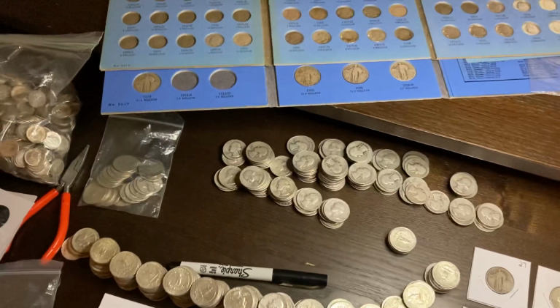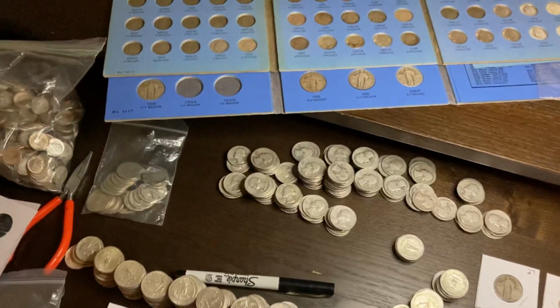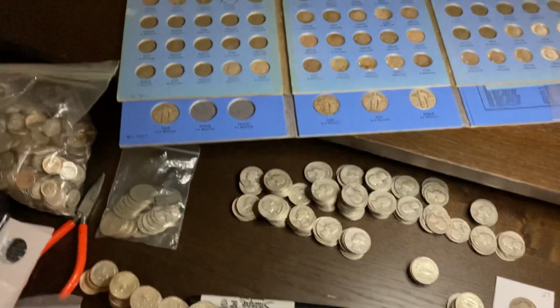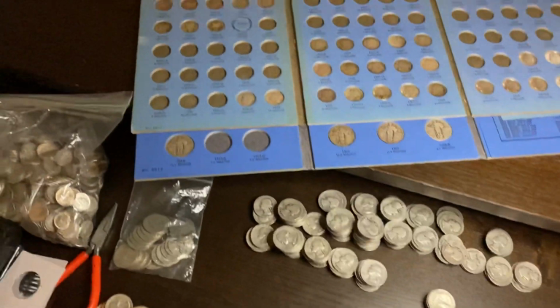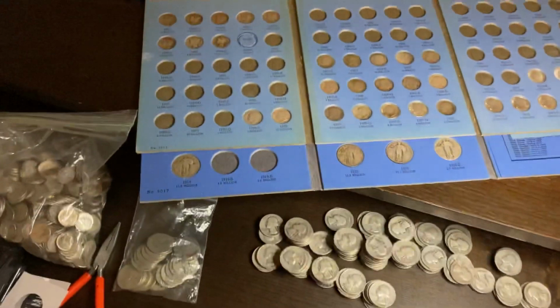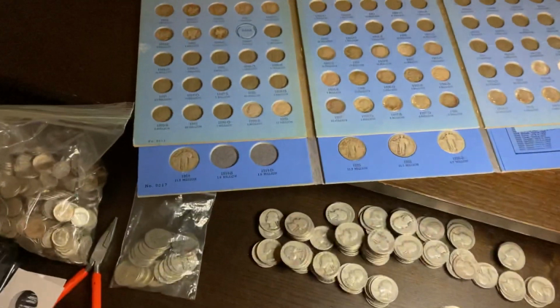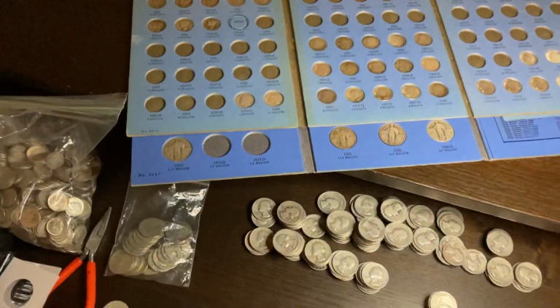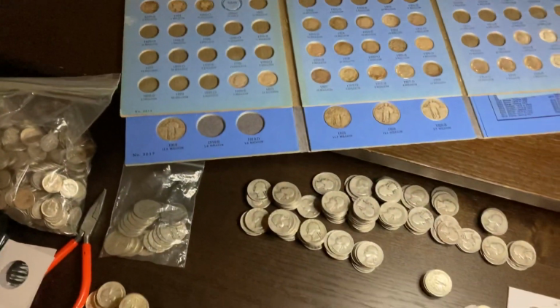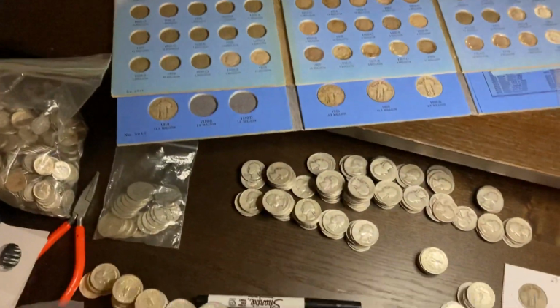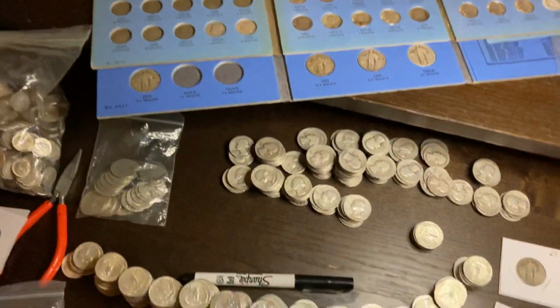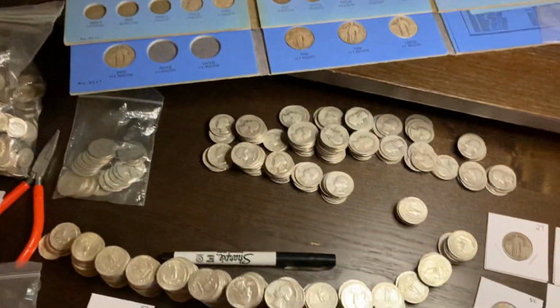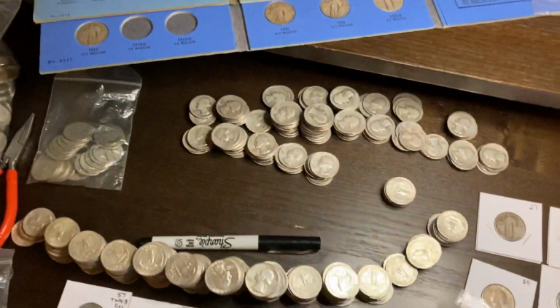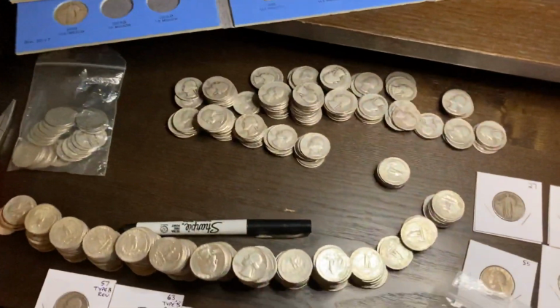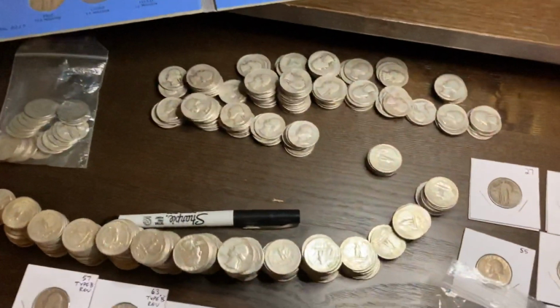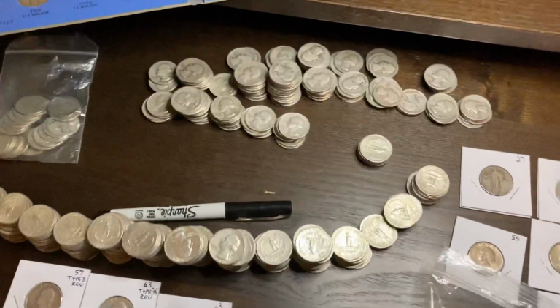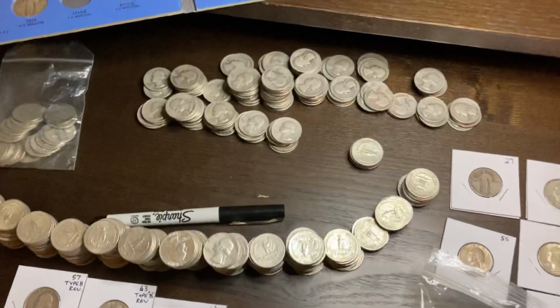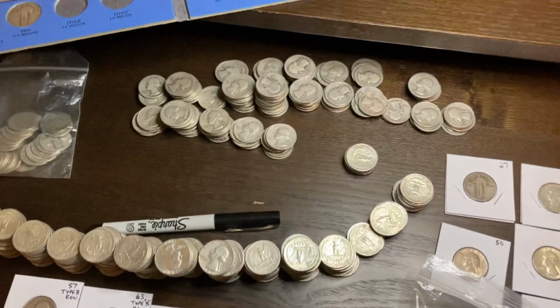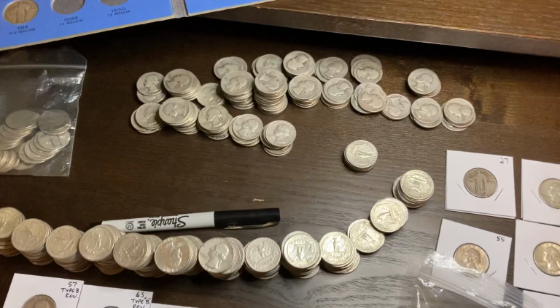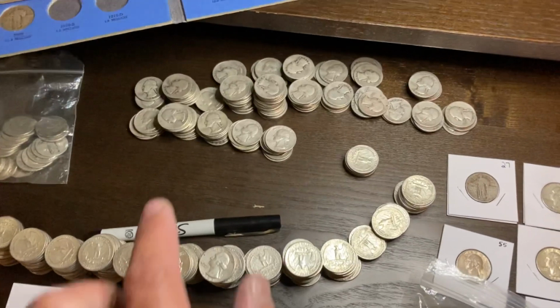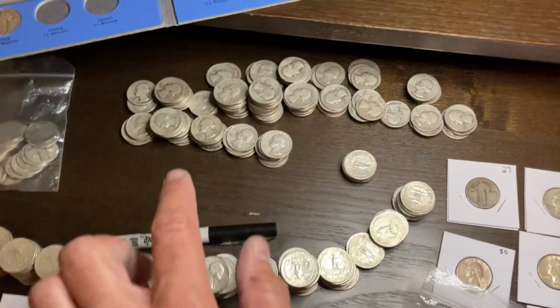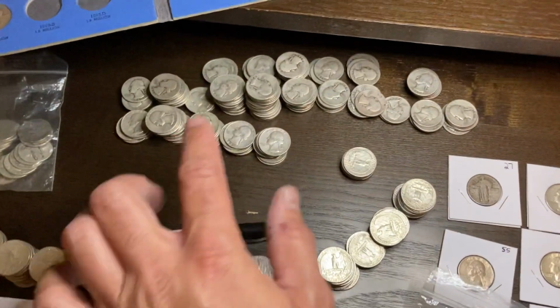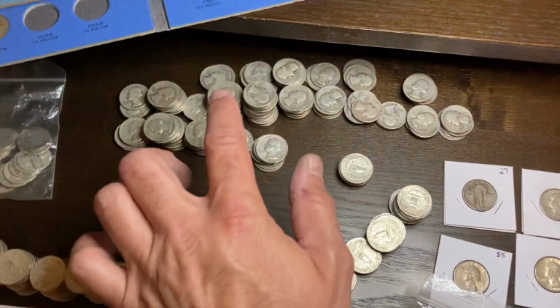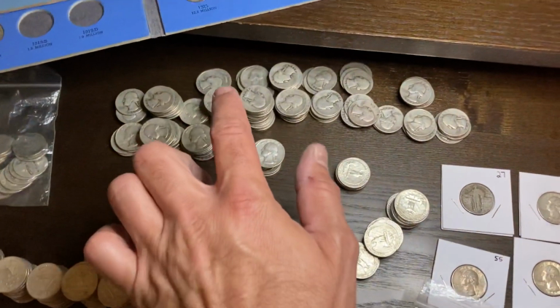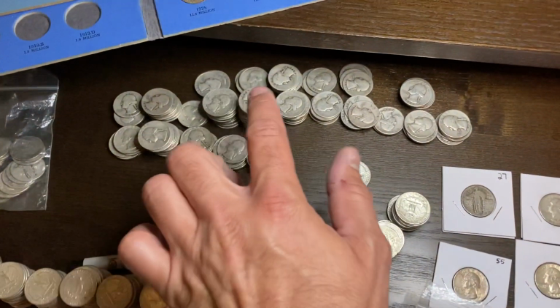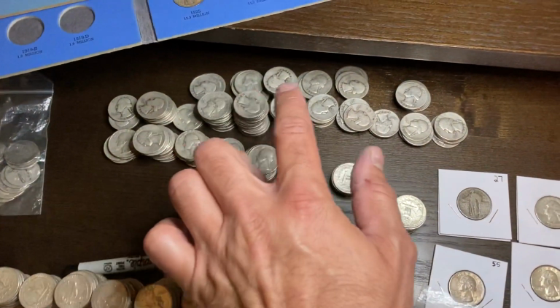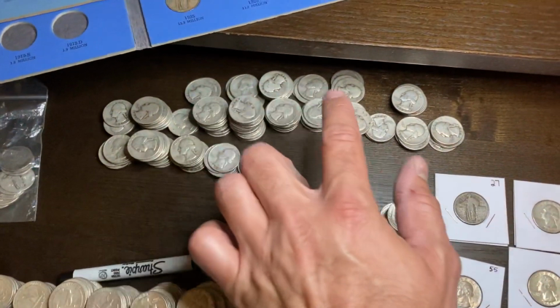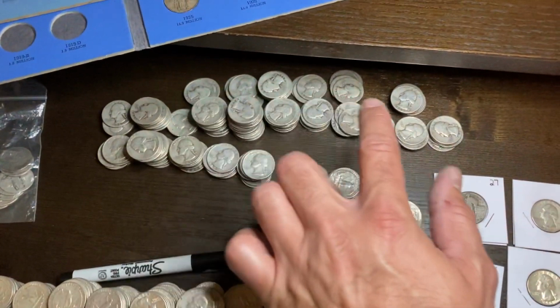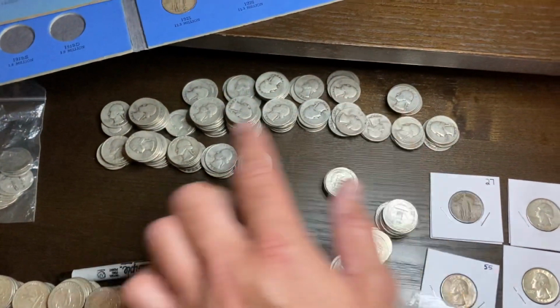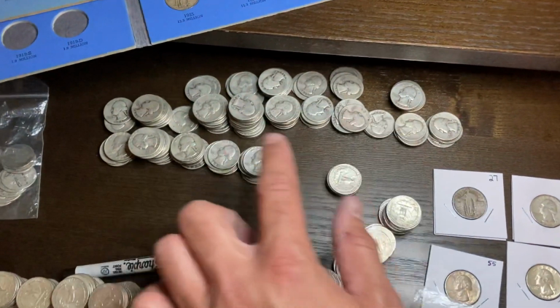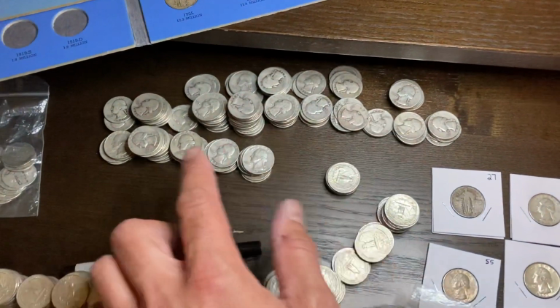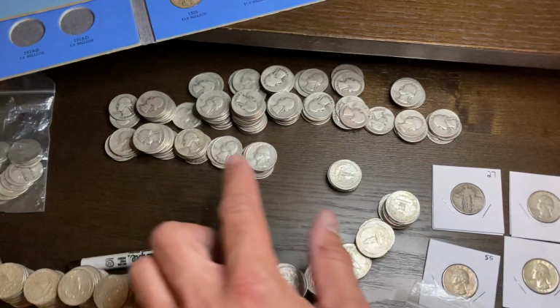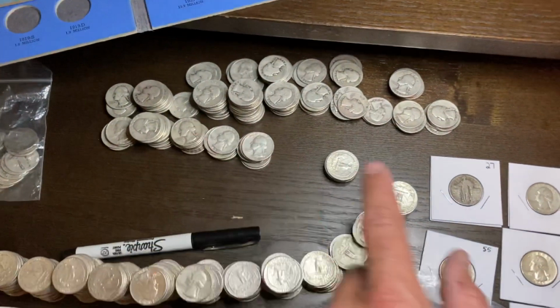So you know the dates you need and you start sorting the coins. Let's start with quarters. I went ahead and put them in 30s, 40s, 50s.